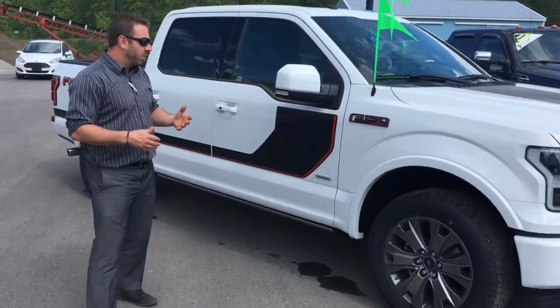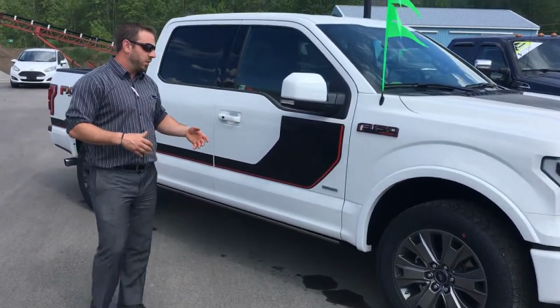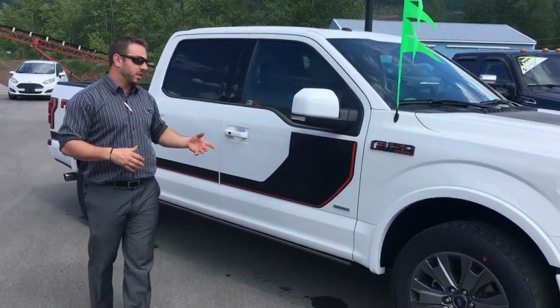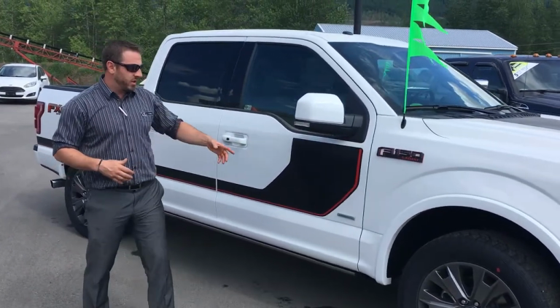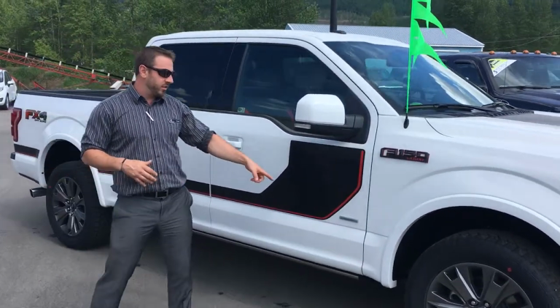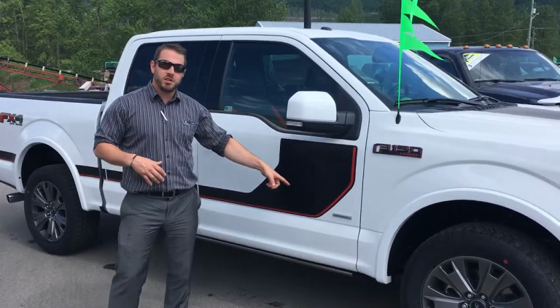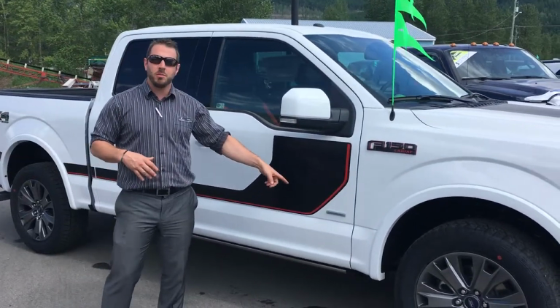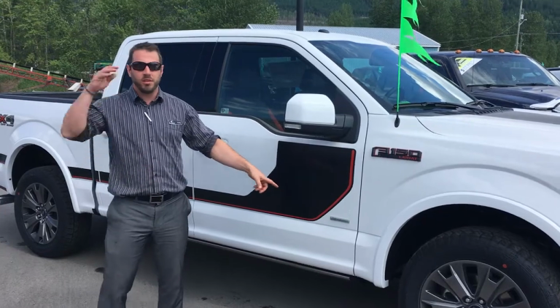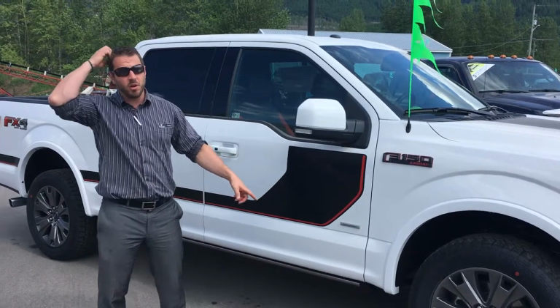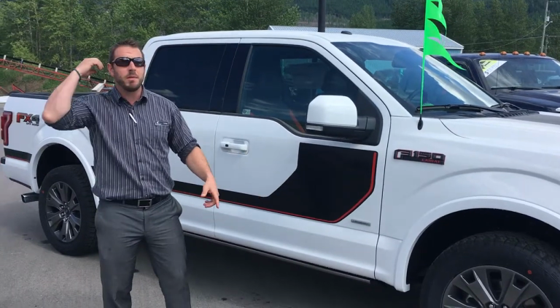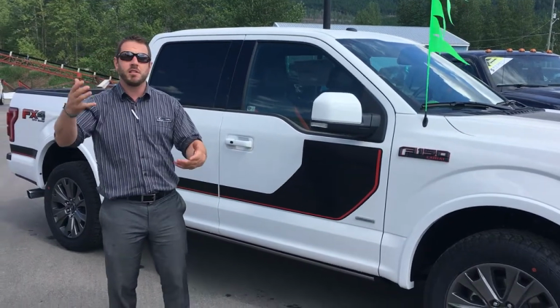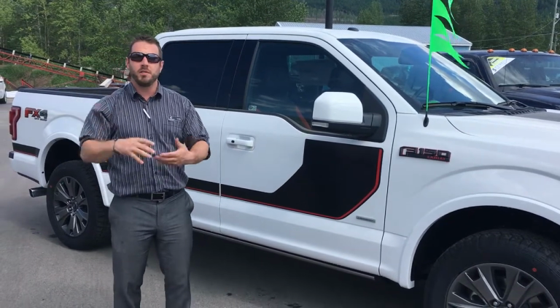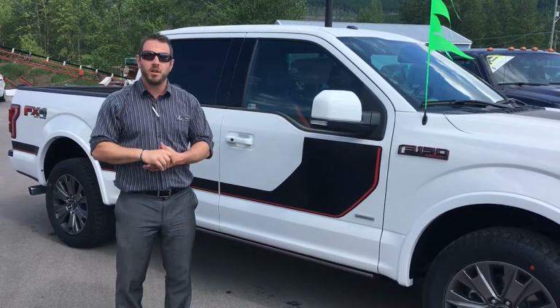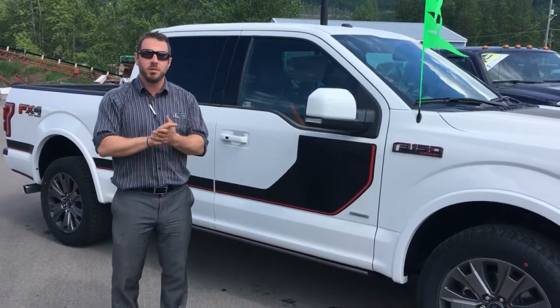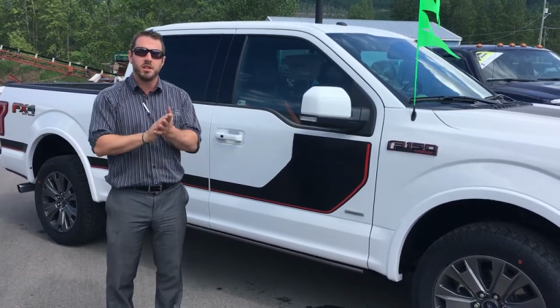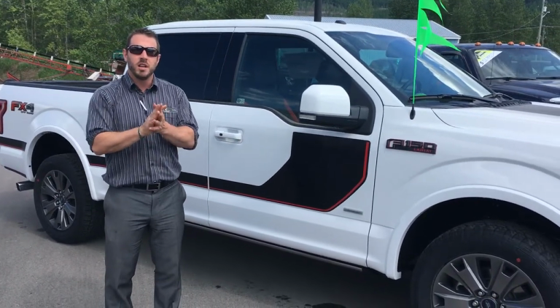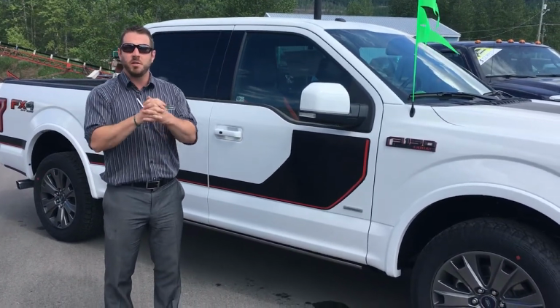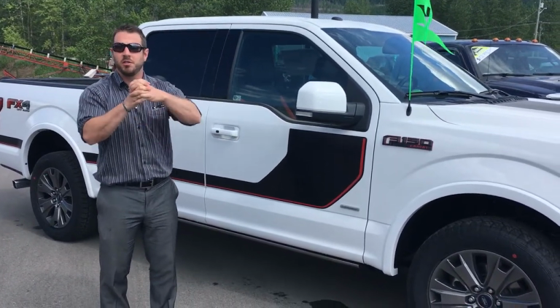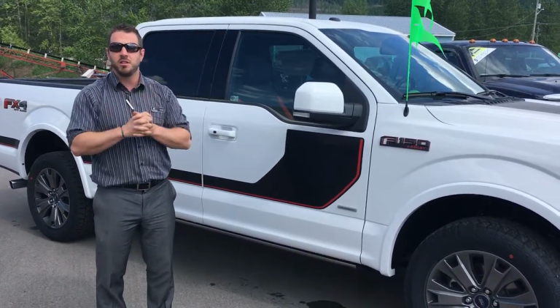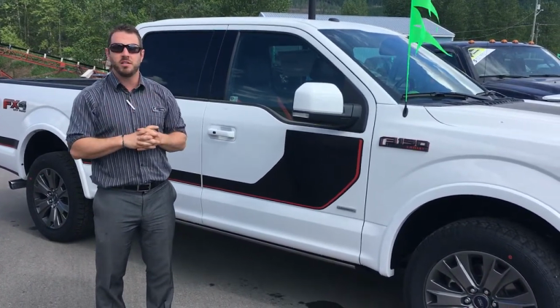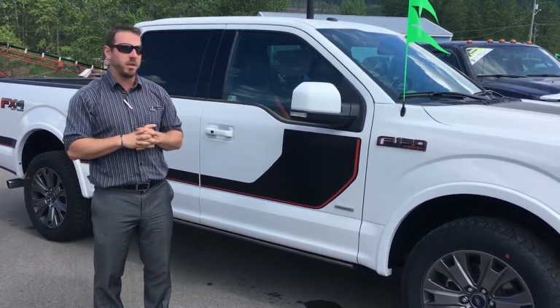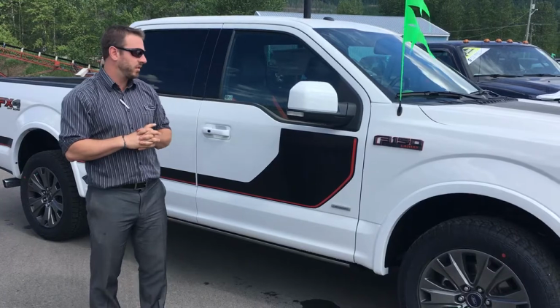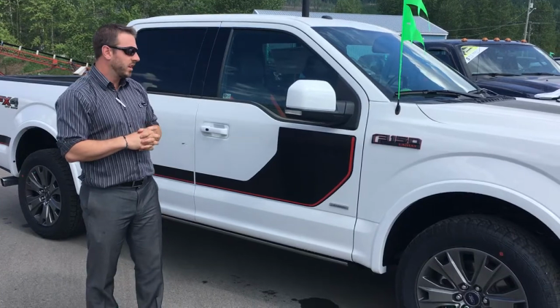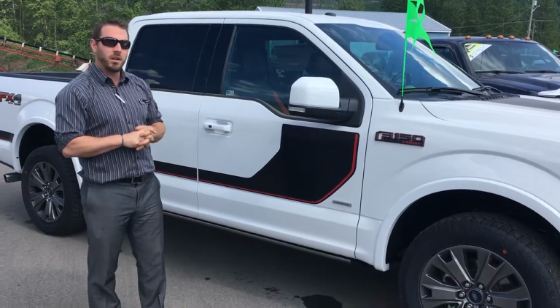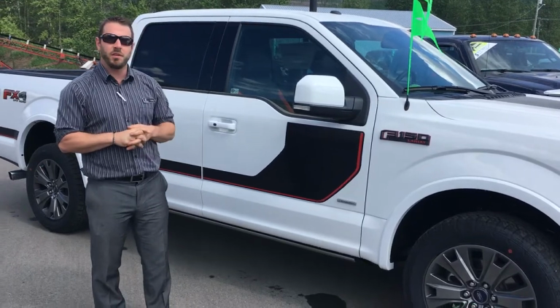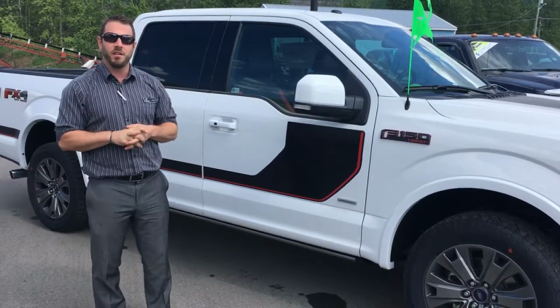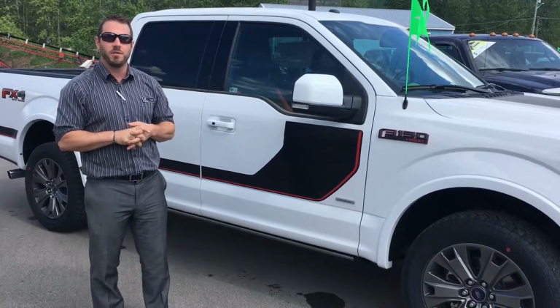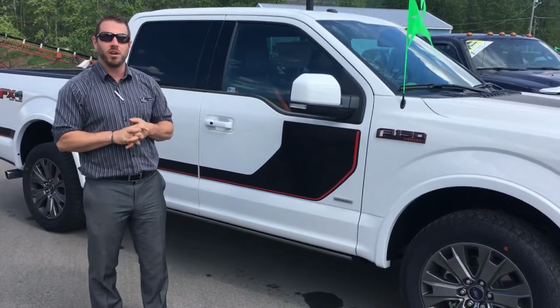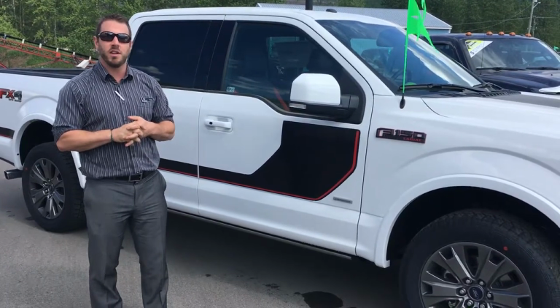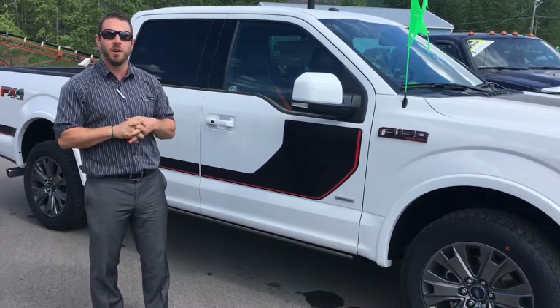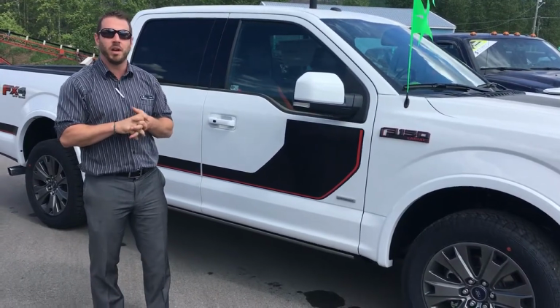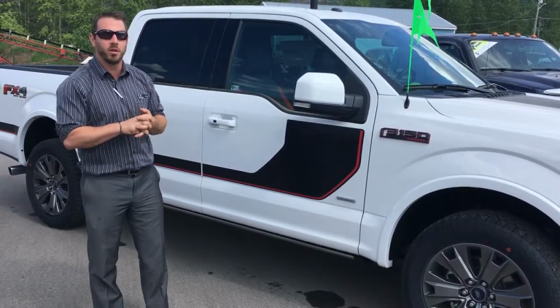One thing to pay attention to is the traditional EcoBoost logo, so that means it is a 3.5L EcoBoost engine. There is also a 2.7L, but for this one, the big 3.5L gives you 470 foot-pounds of torque.